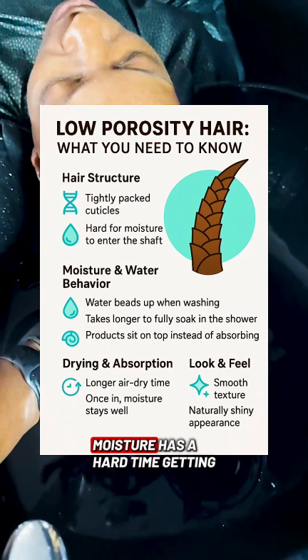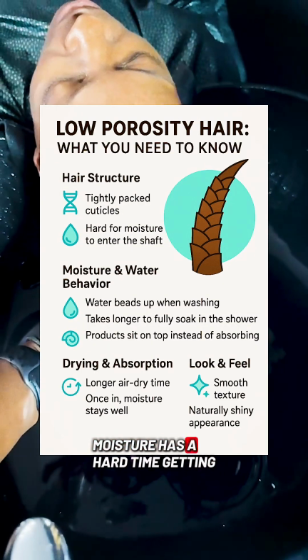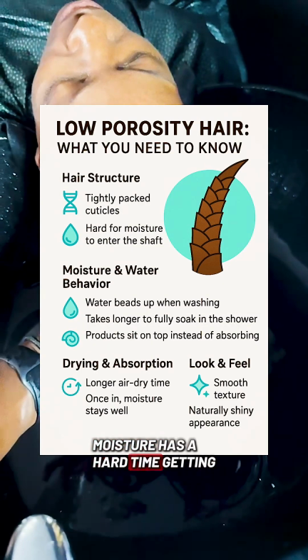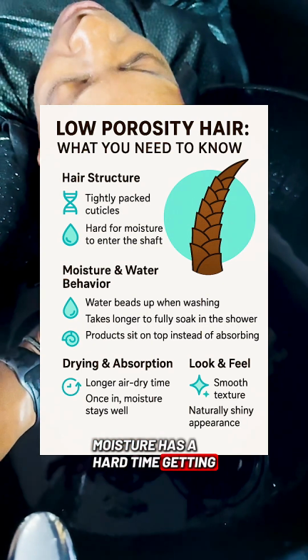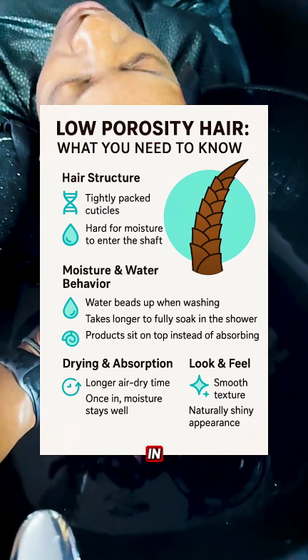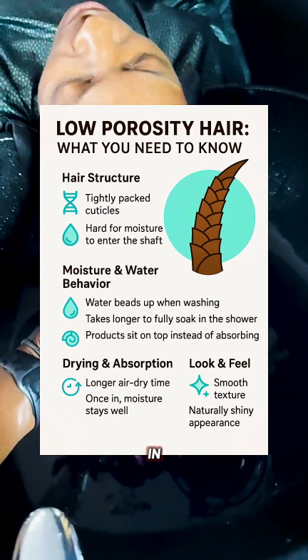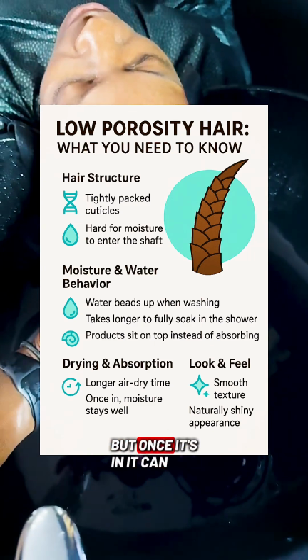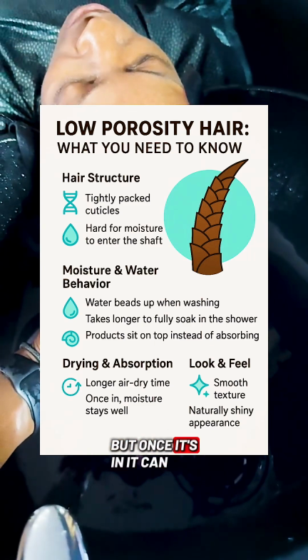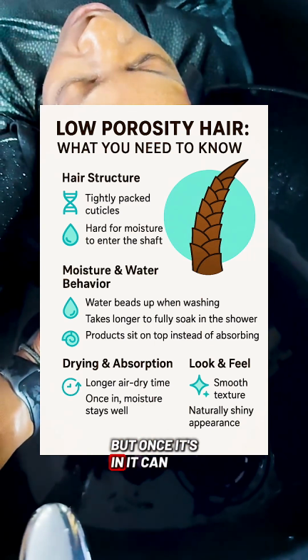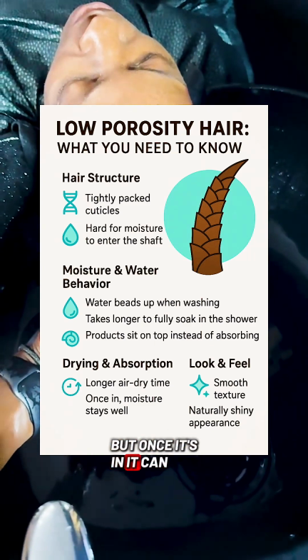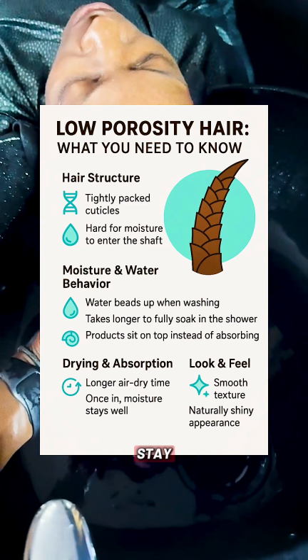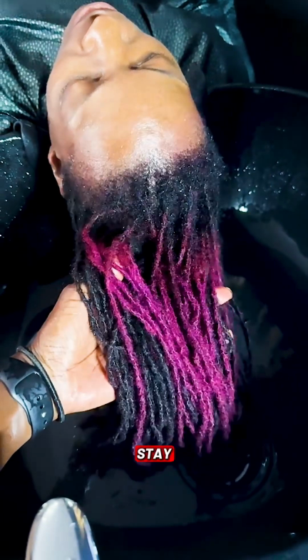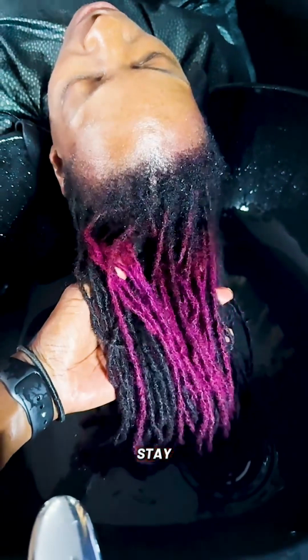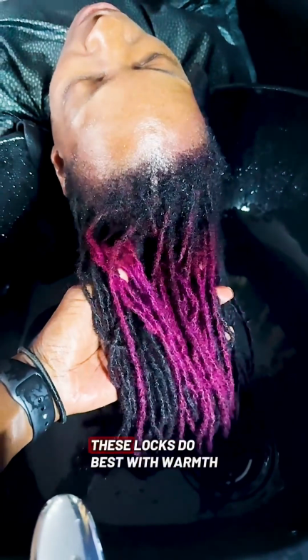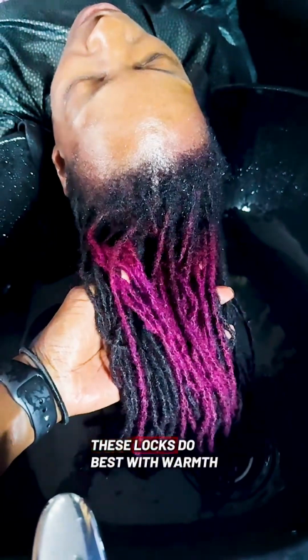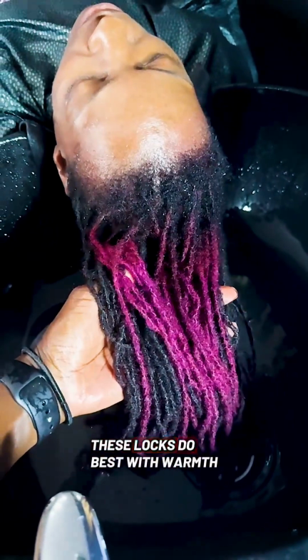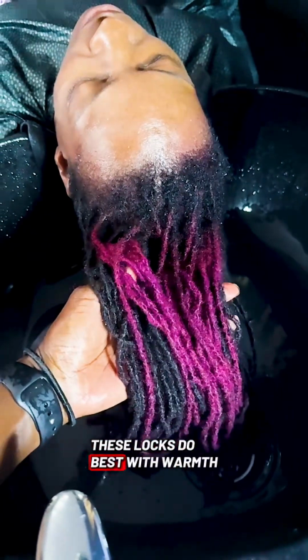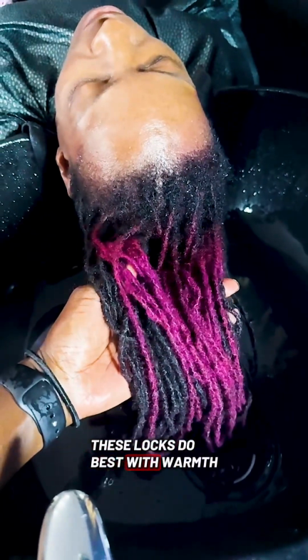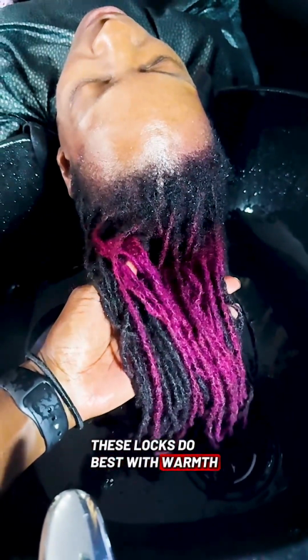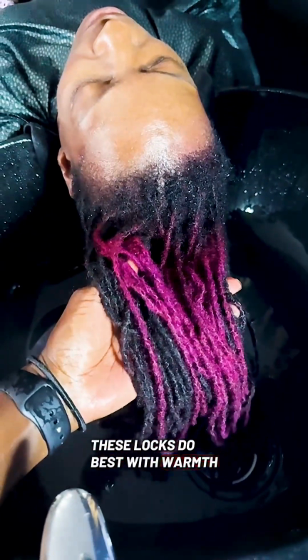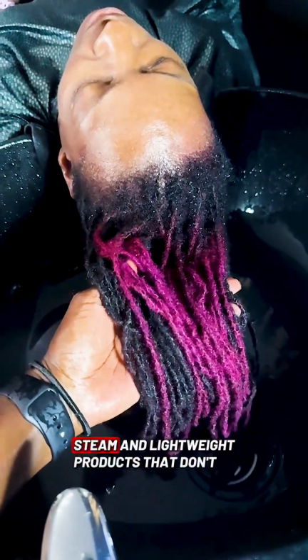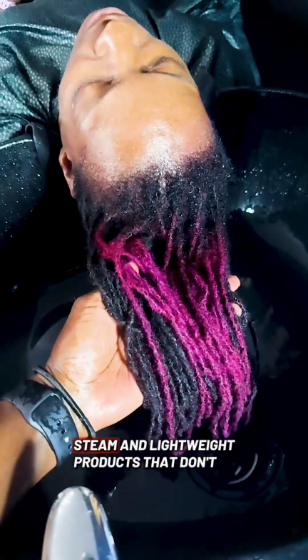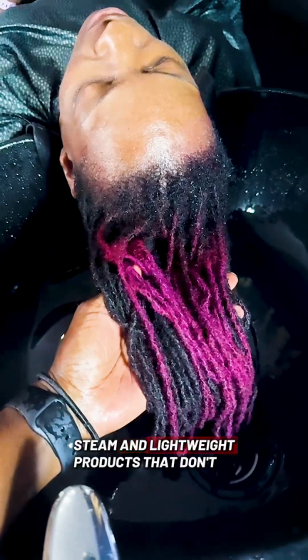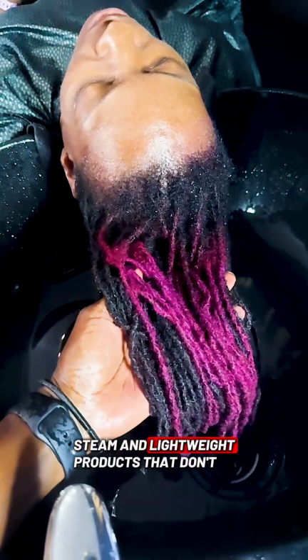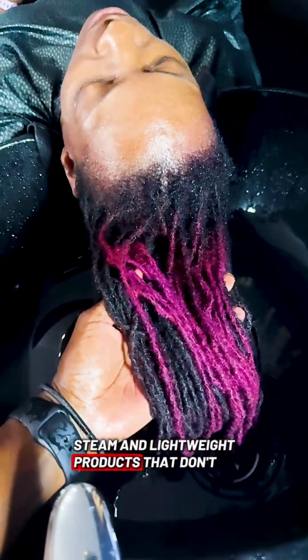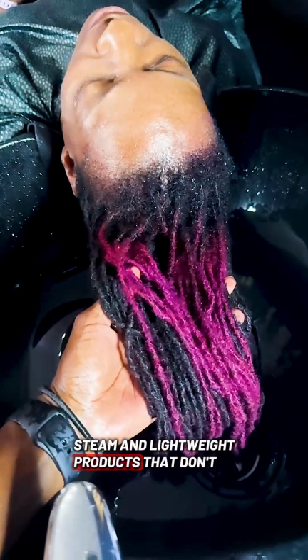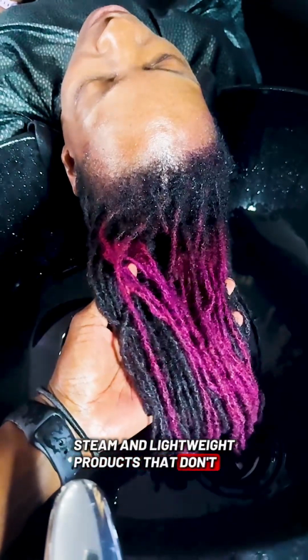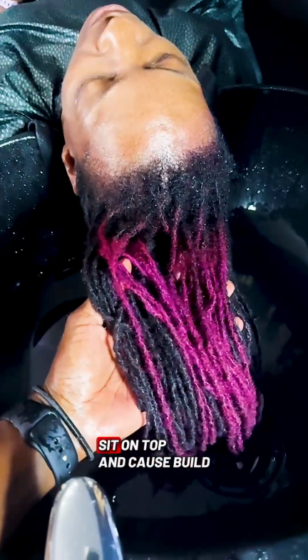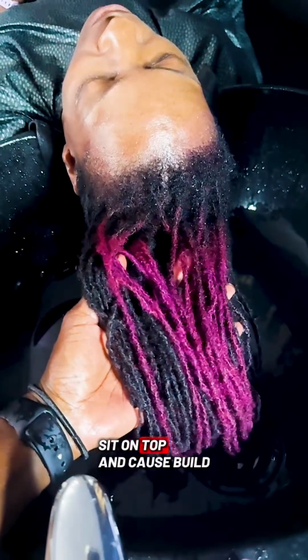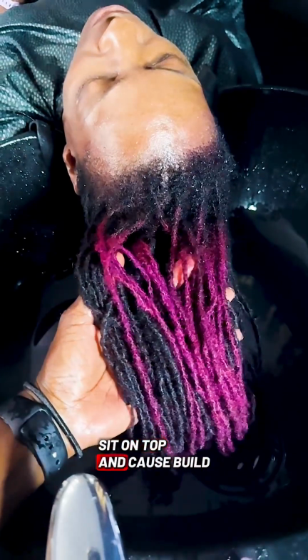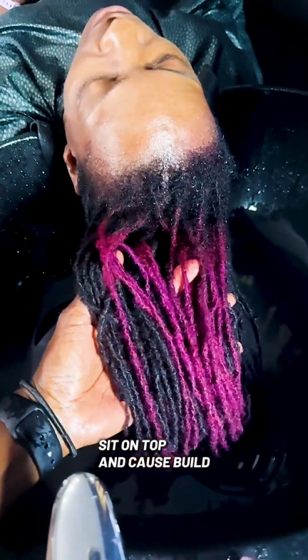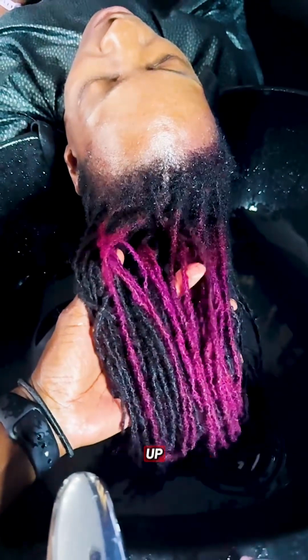Moisture has a hard time getting in, but once it's in, it can stay. These locks do best with warmth, steam, and lightweight products that don't sit on top and cause buildup.